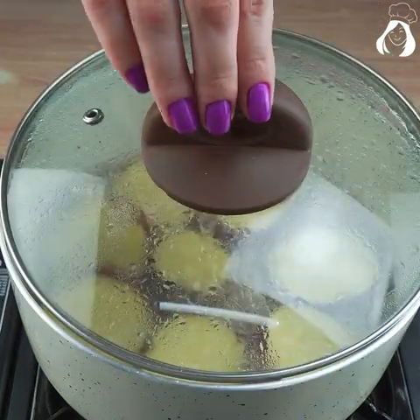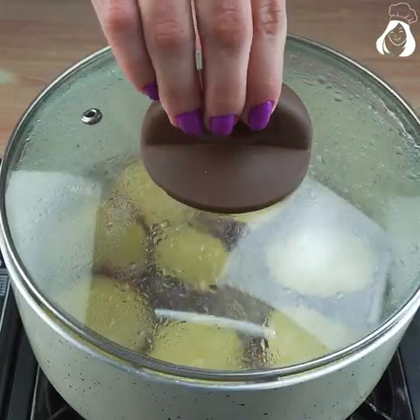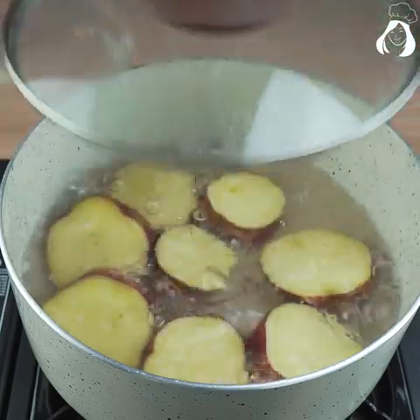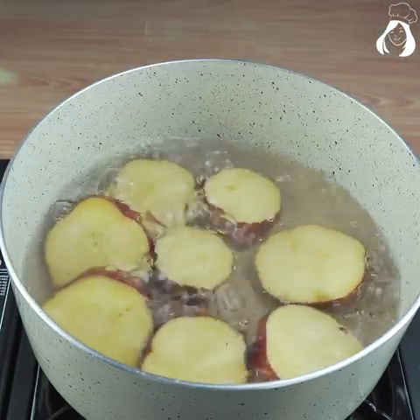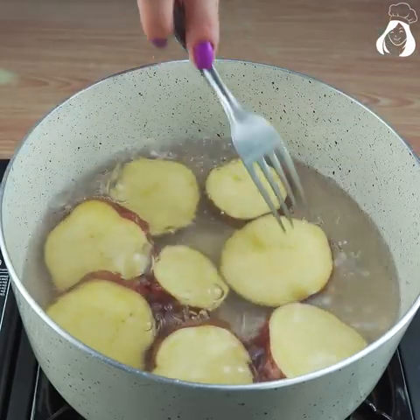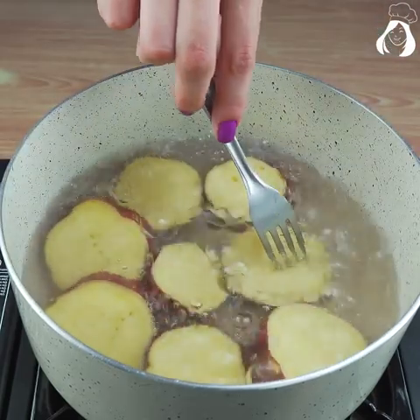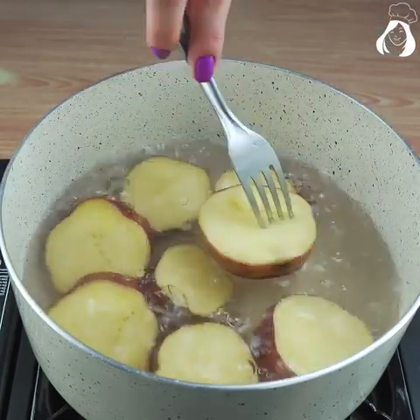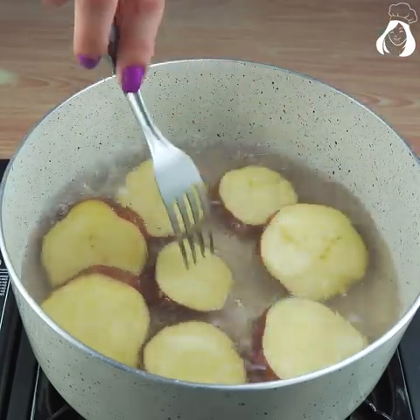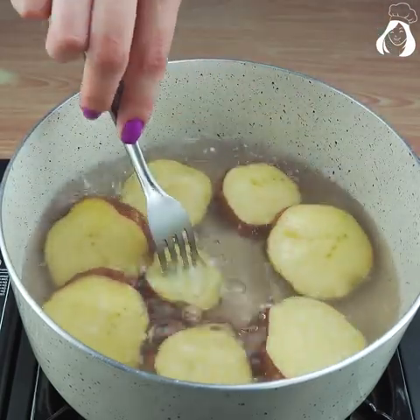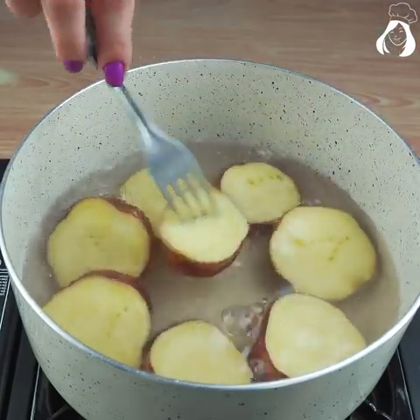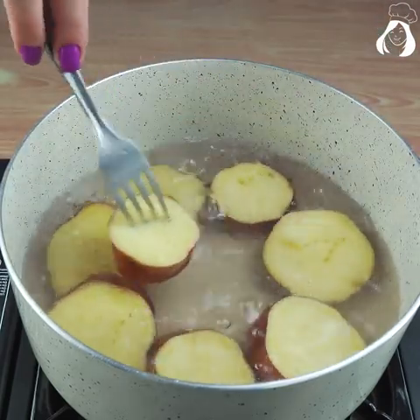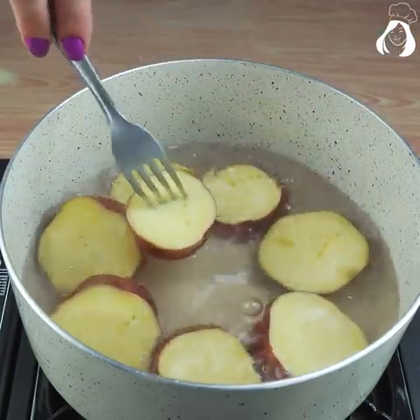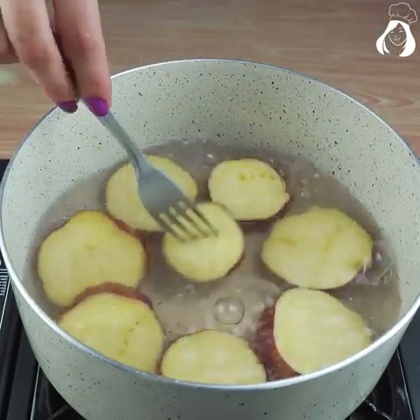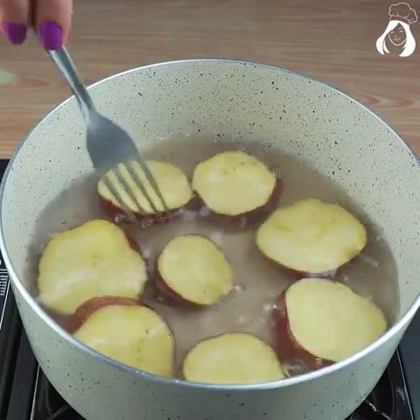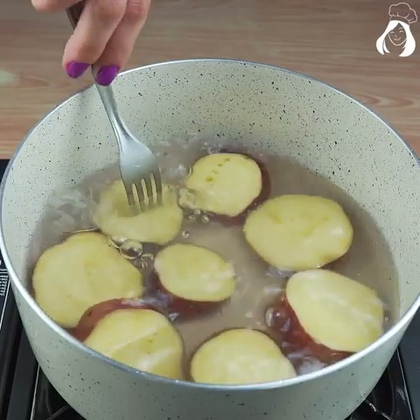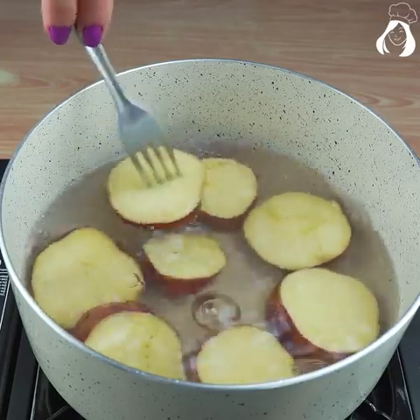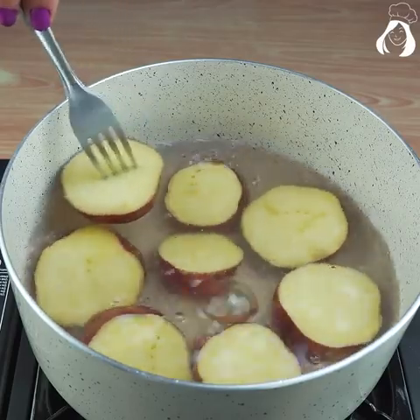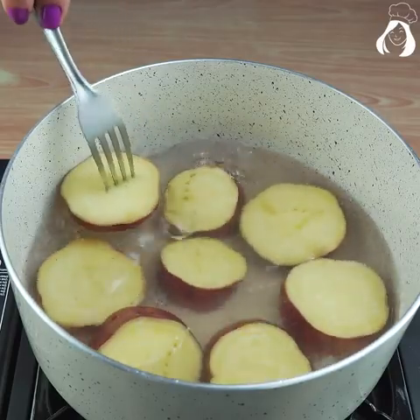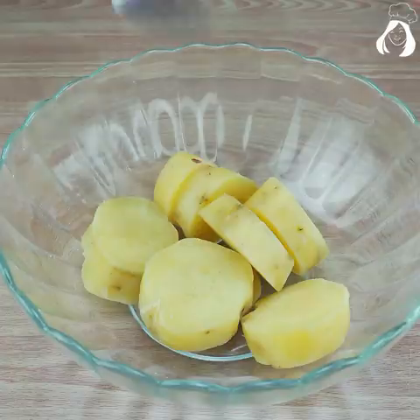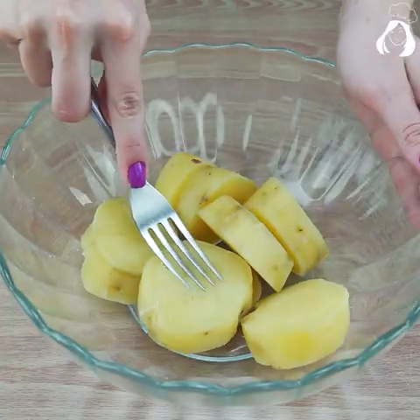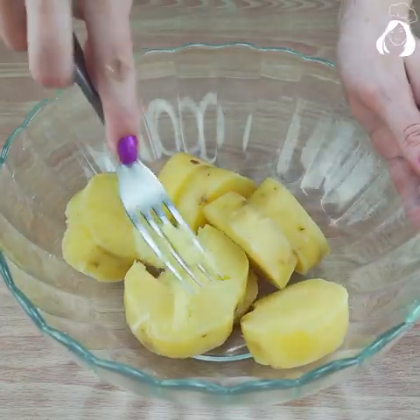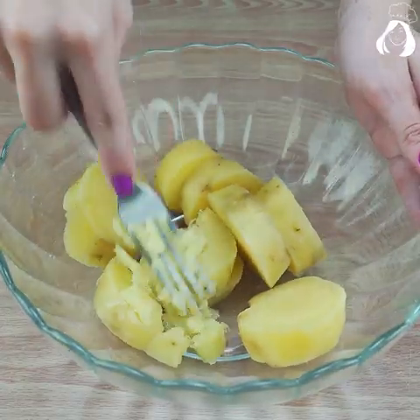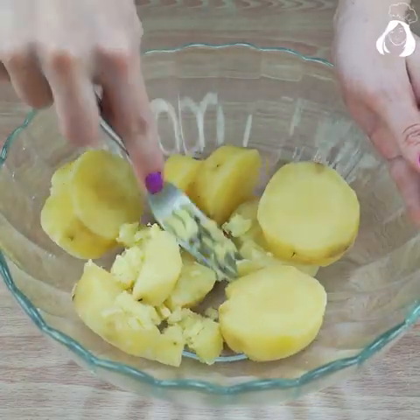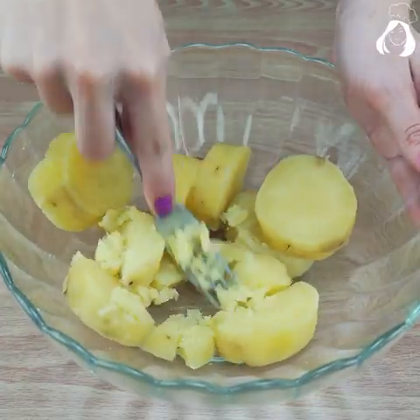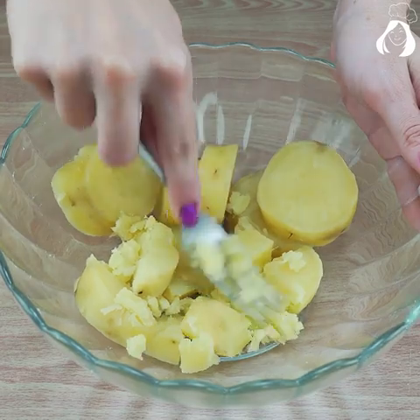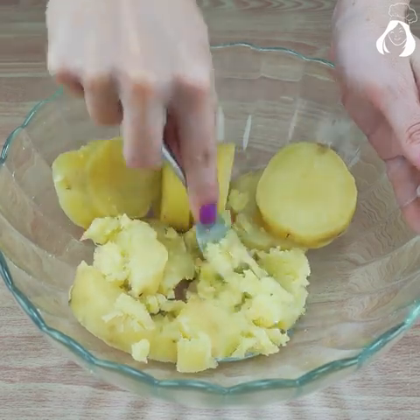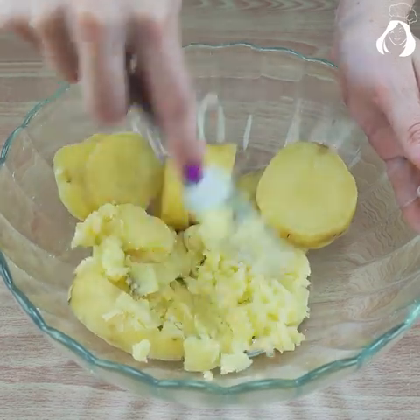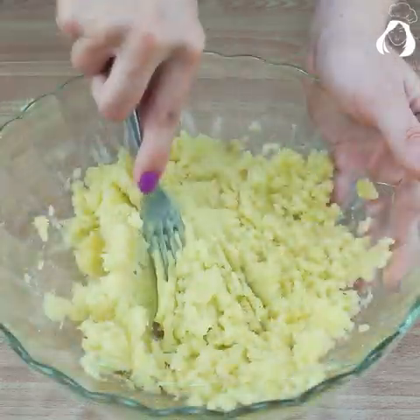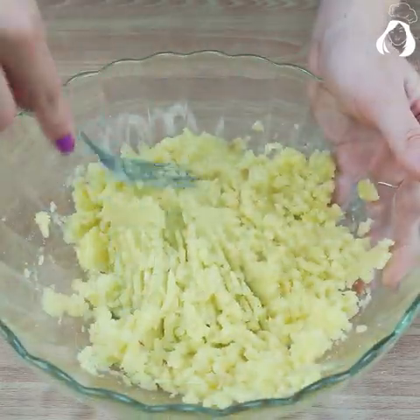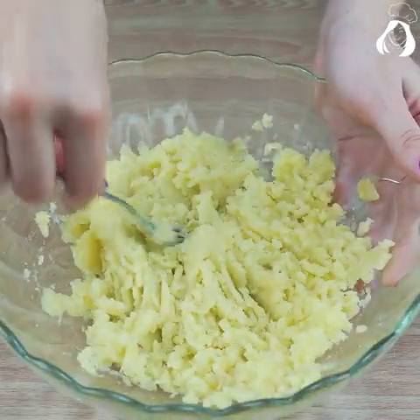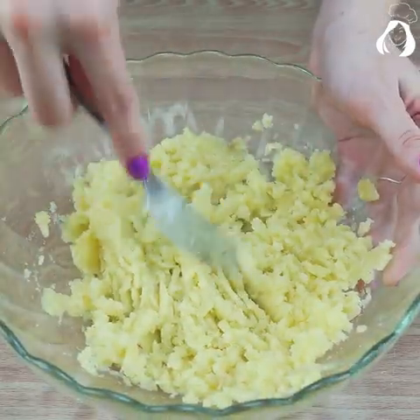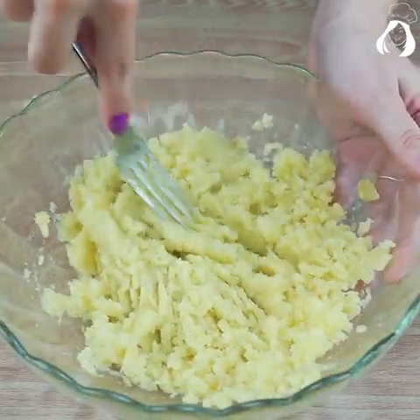After cooking it, let's take the potatoes out of the water. Who likes cheap and delicious recipes? Let's peel all the potatoes and with a fork, let's smash them.